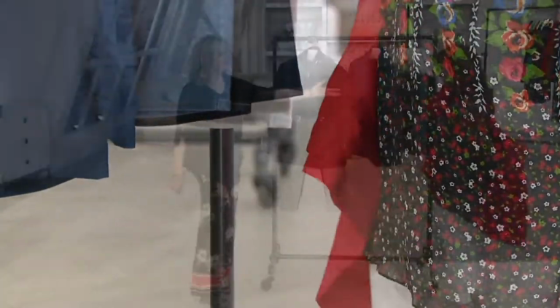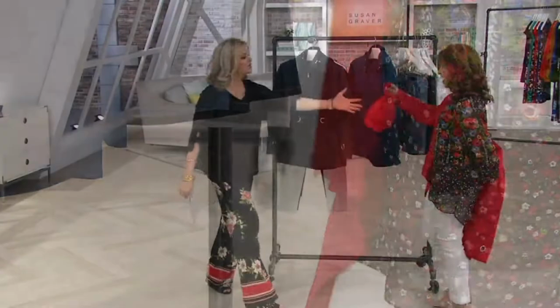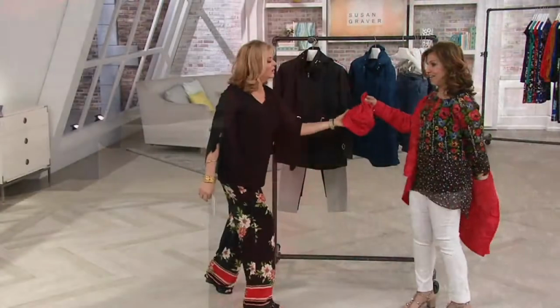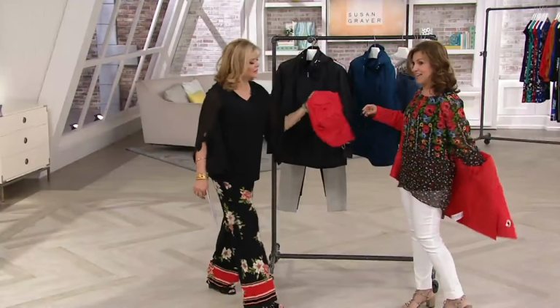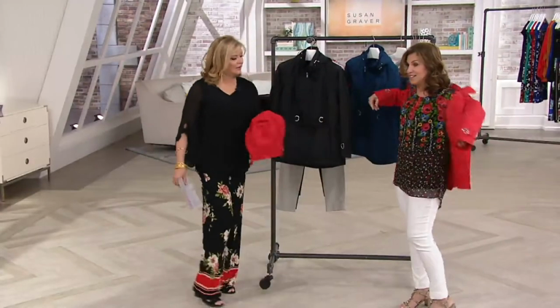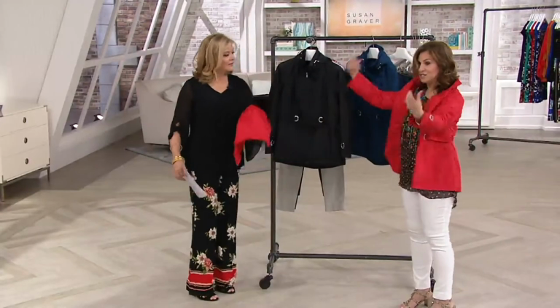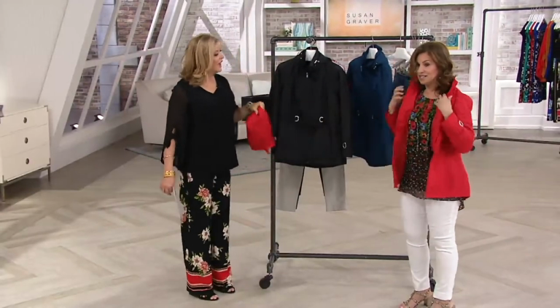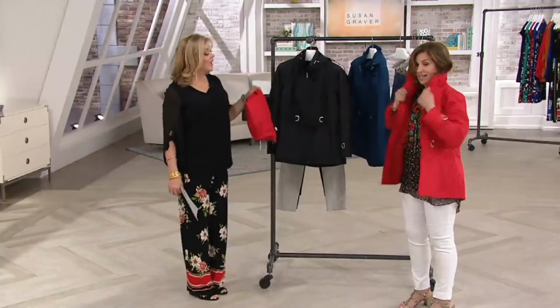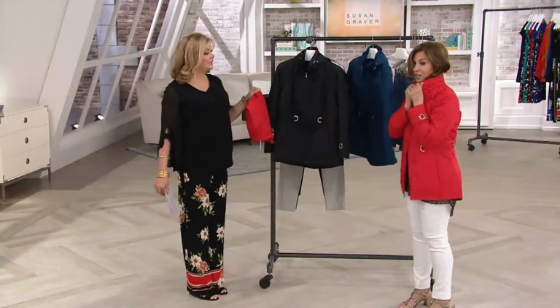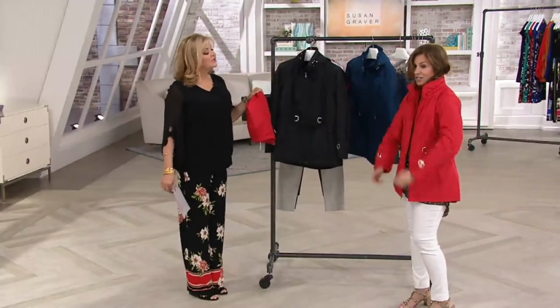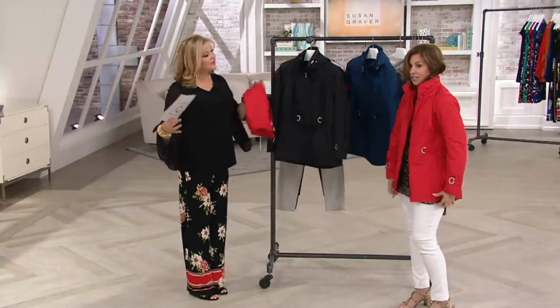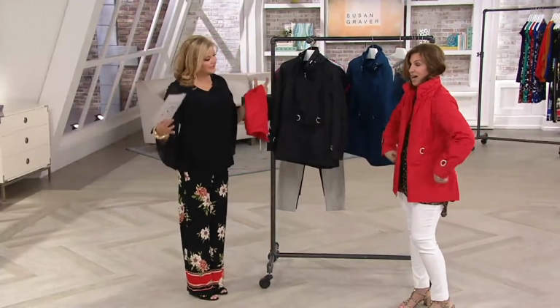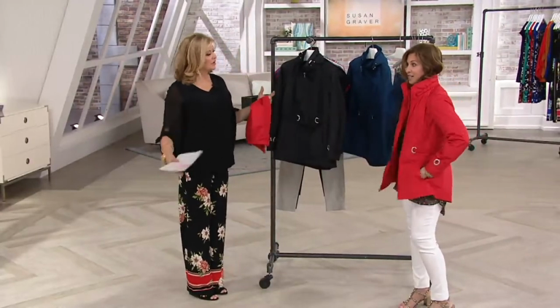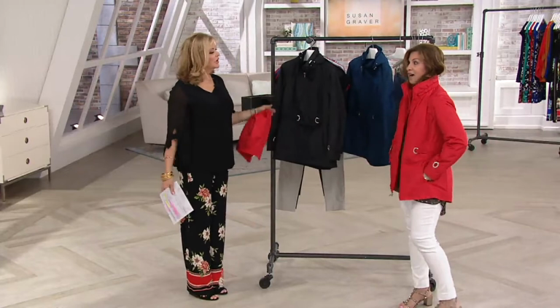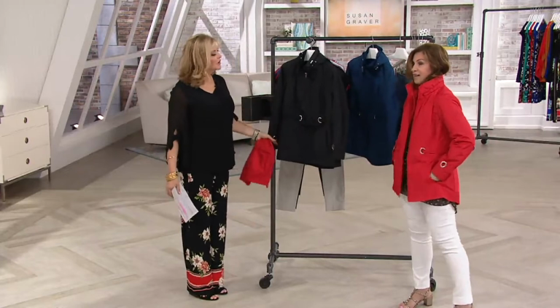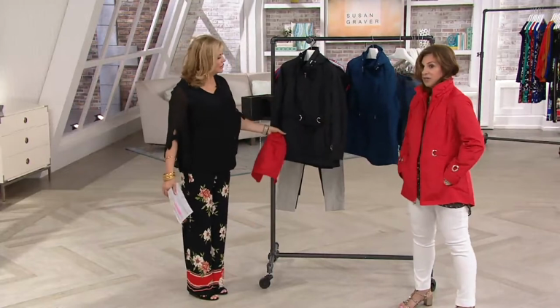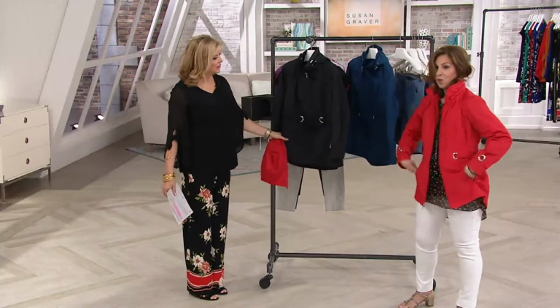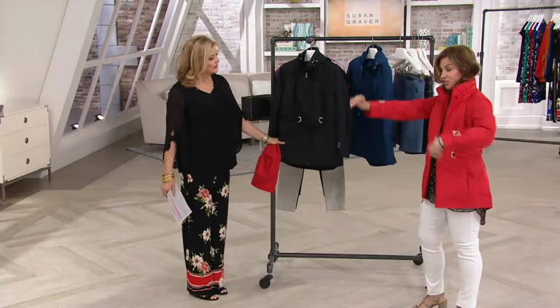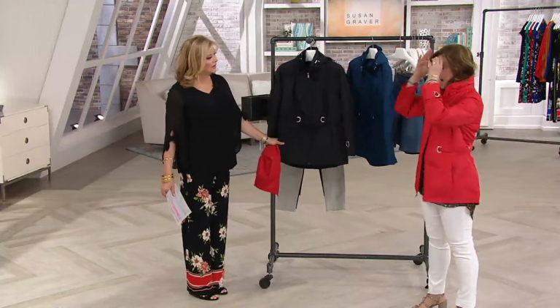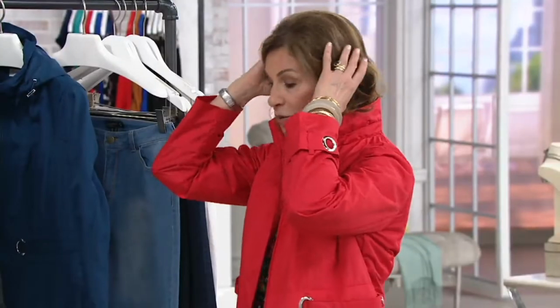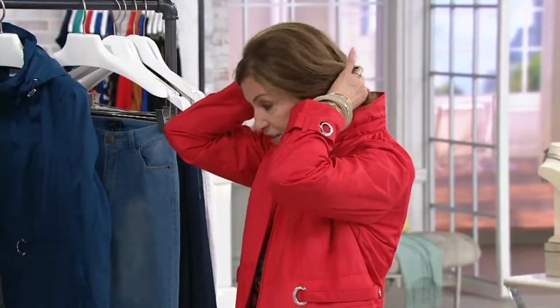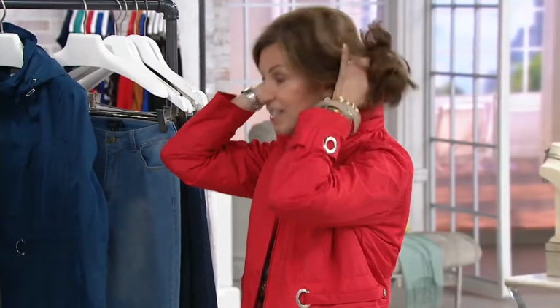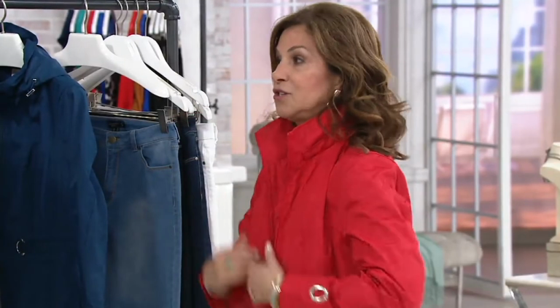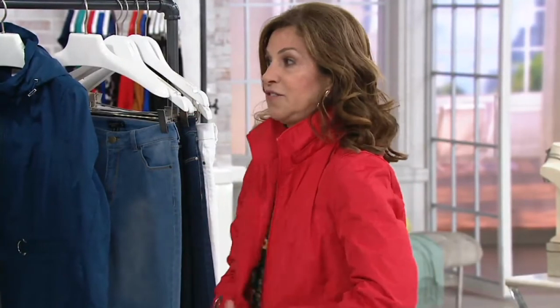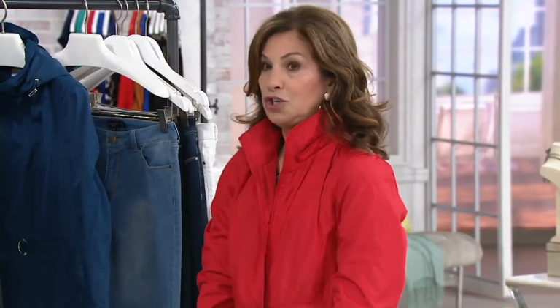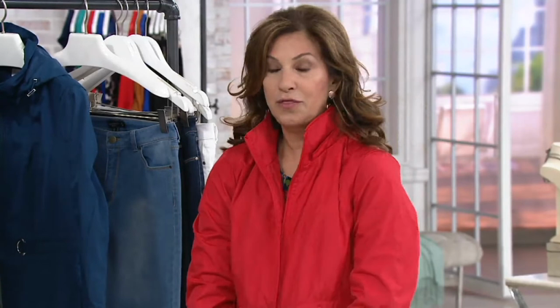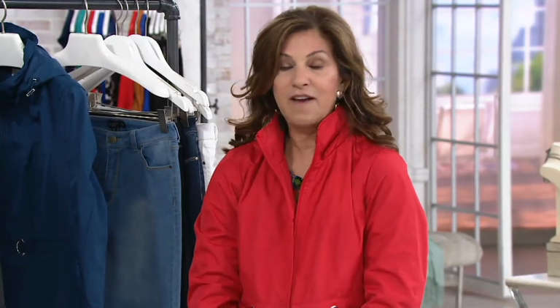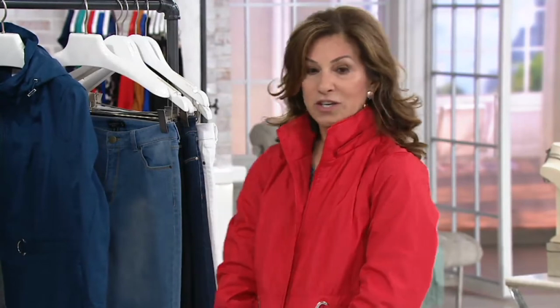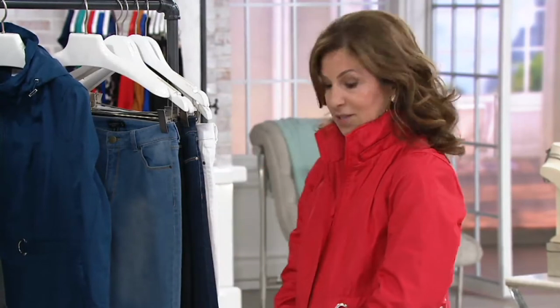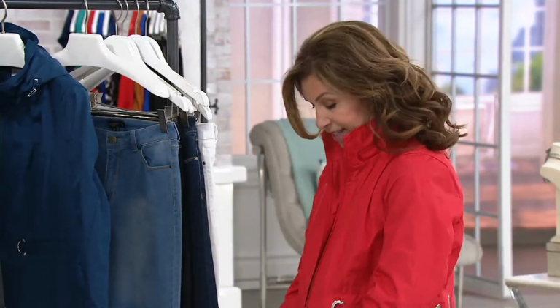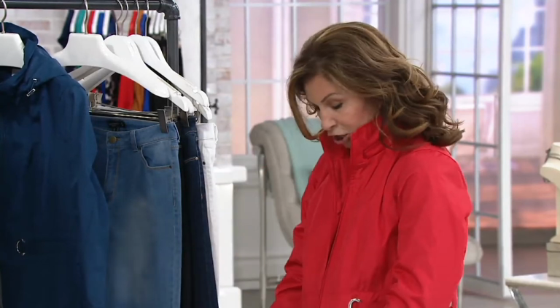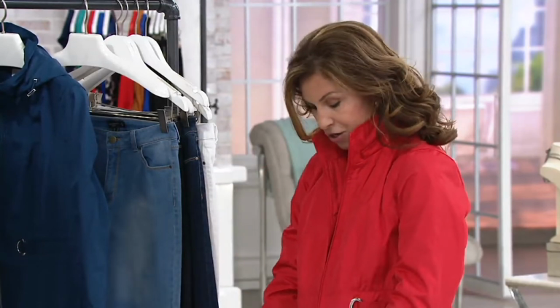I was like, thank you, thank you, thank you — I was so excited. And it's lined, so it's very substantial. It's a really well-made jacket that you would see in a store honestly for two, three, four times the price. Look how good.